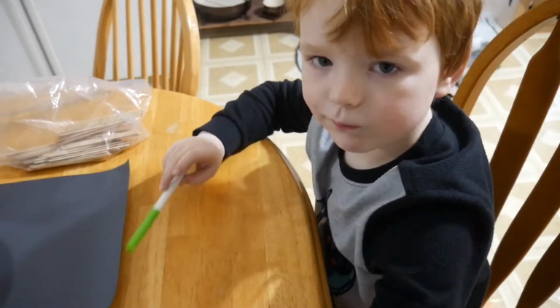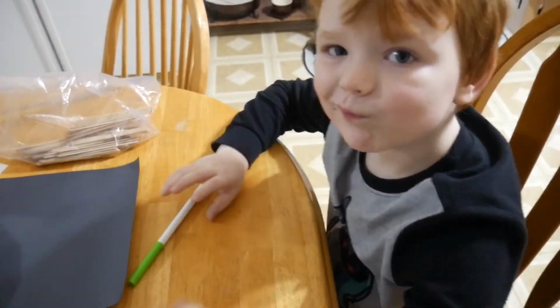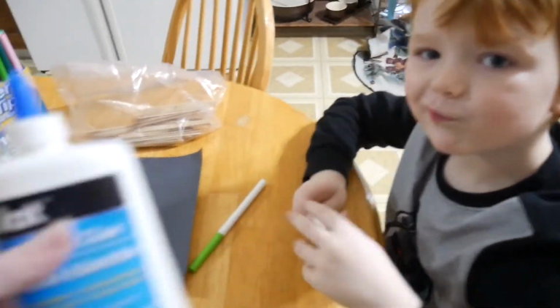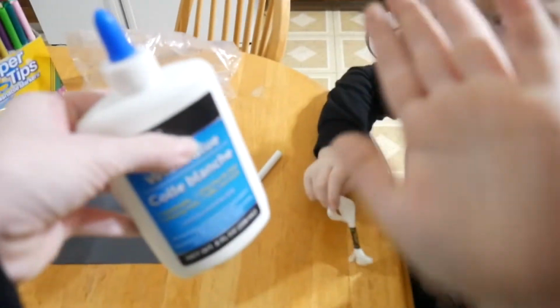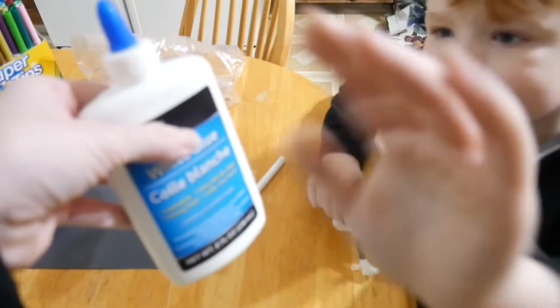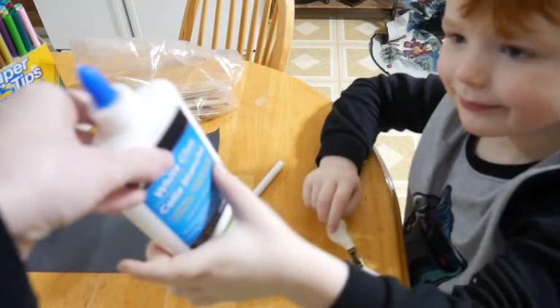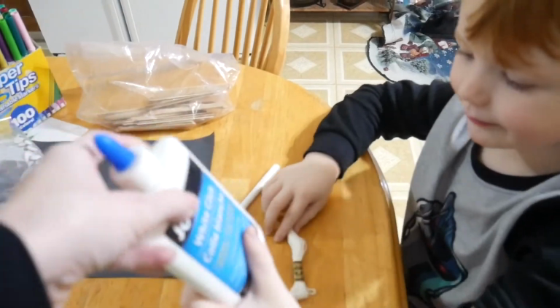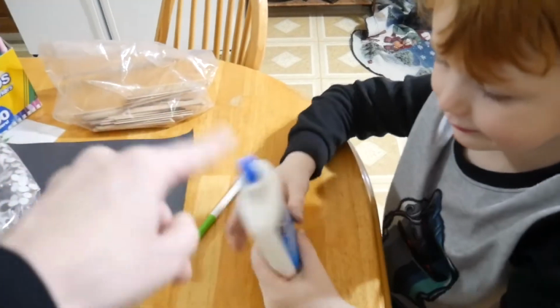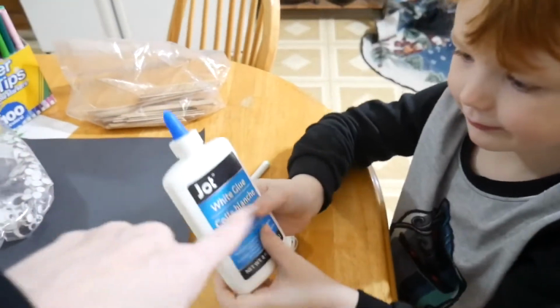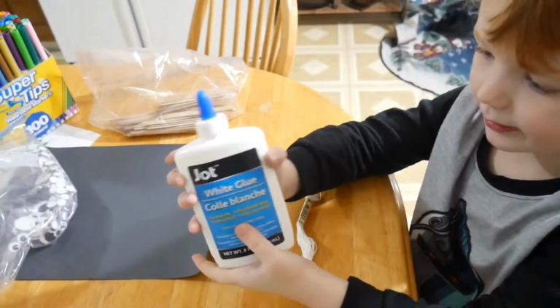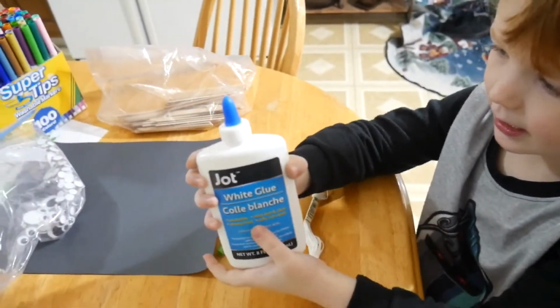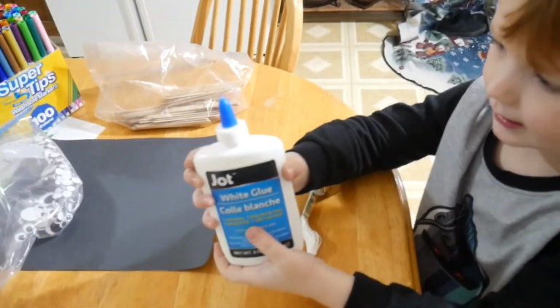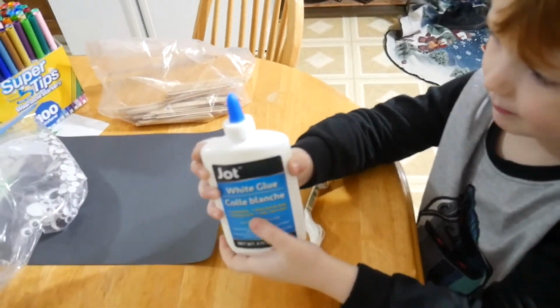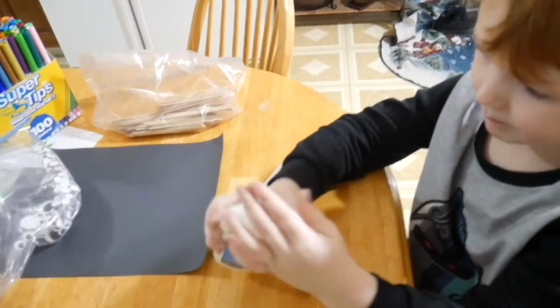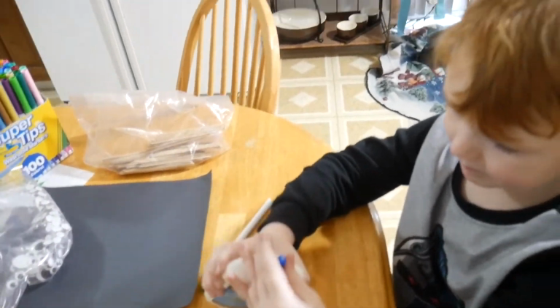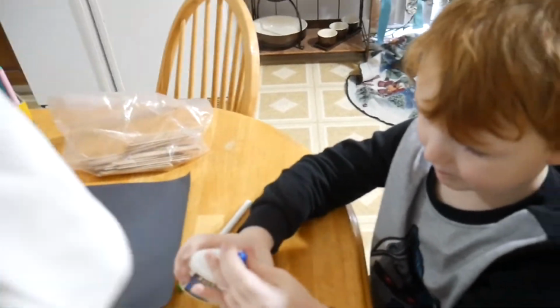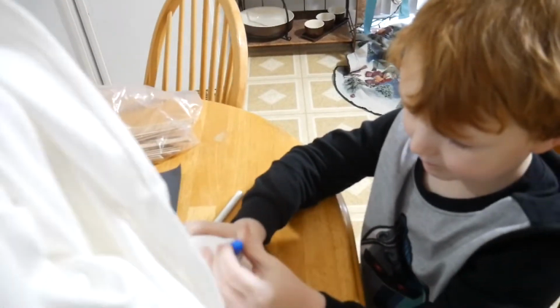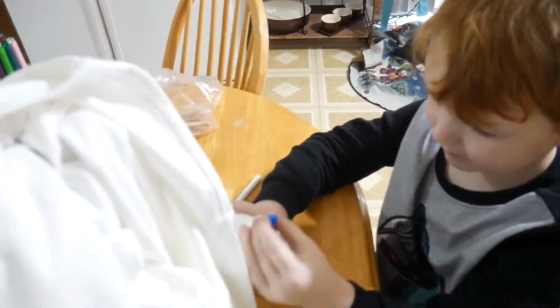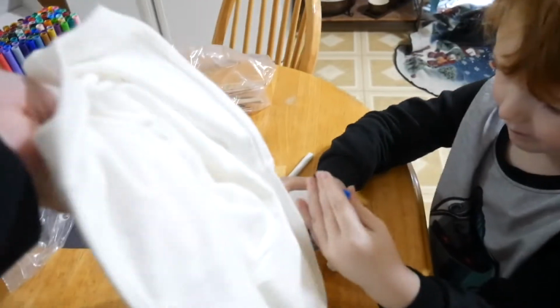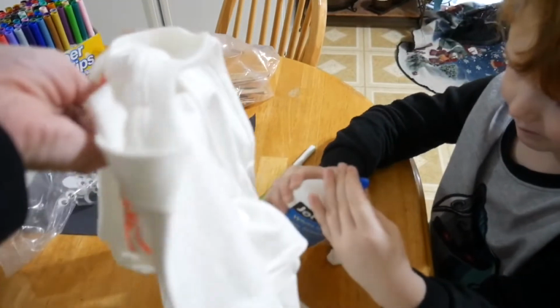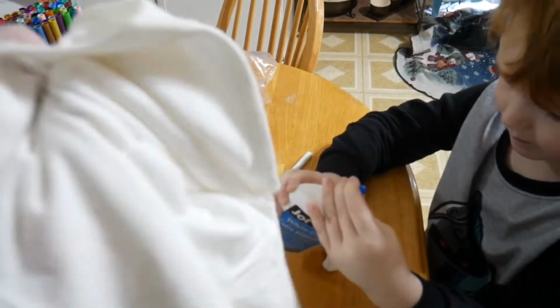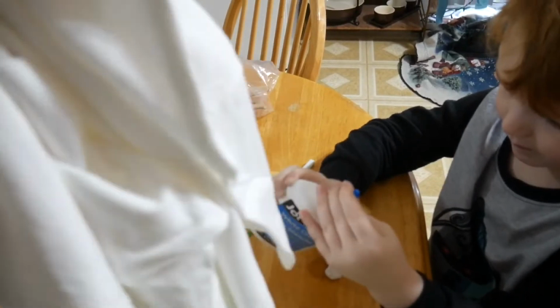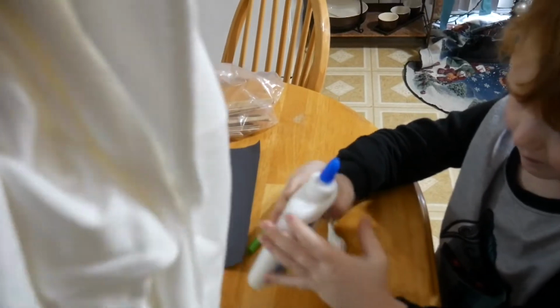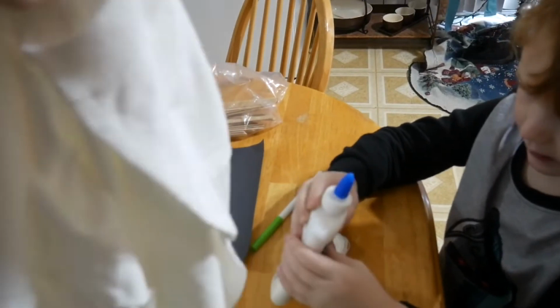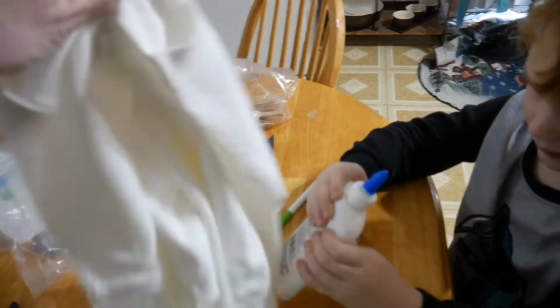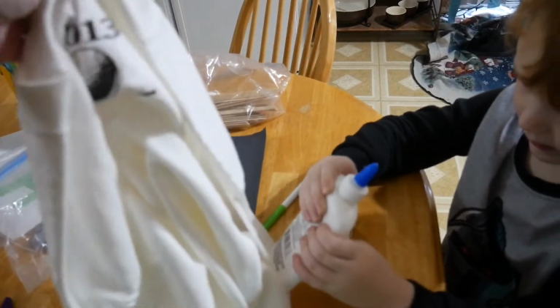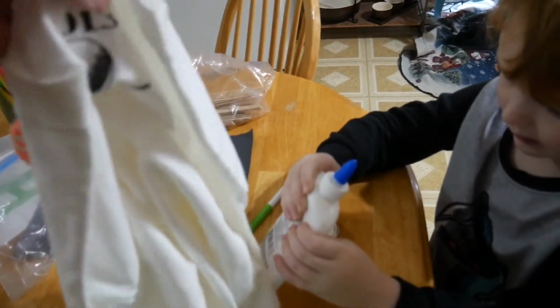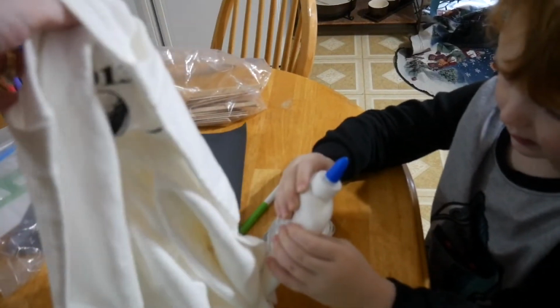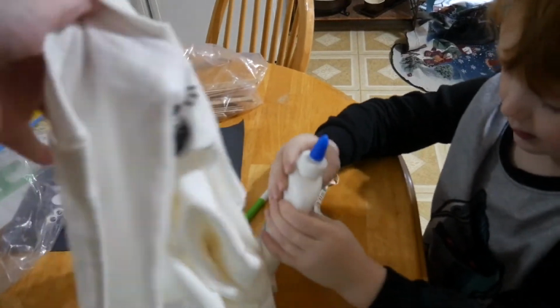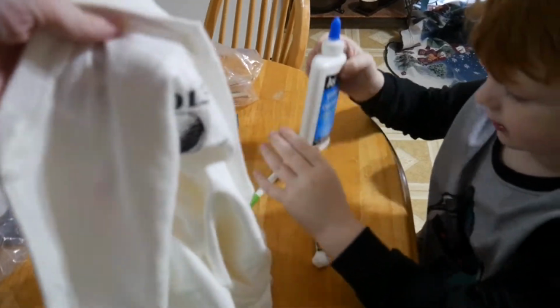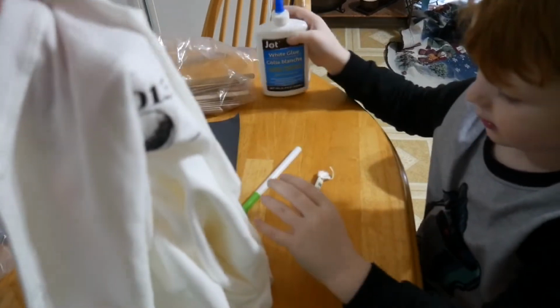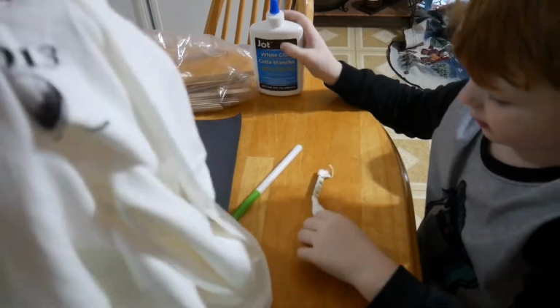You'll need some bottled glue — we just picked this up at the Dollar Tree, they had nice big bottles there. And then some sort of paint shirt. We're using a big t-shirt today because the glue tends to get a bit messy.